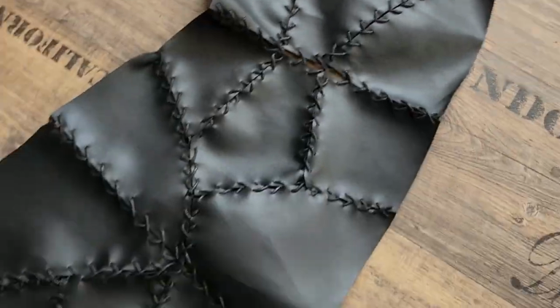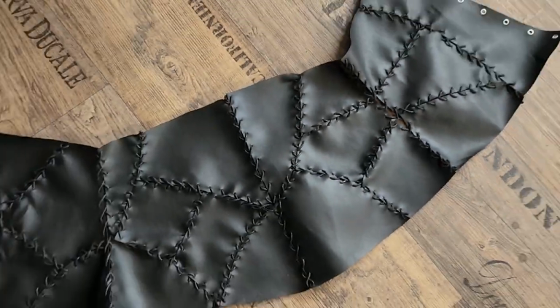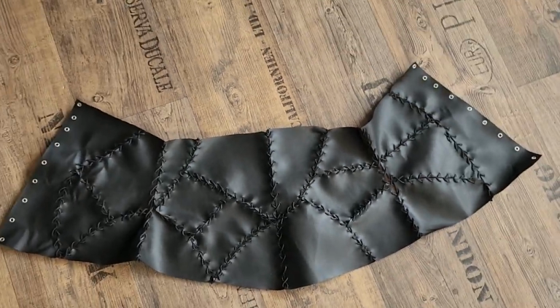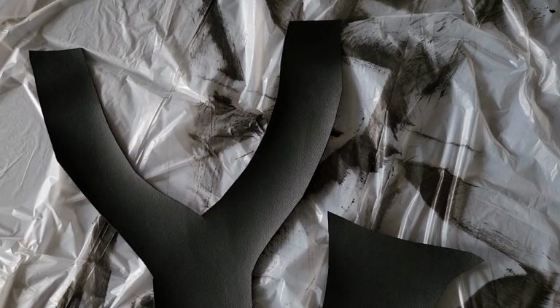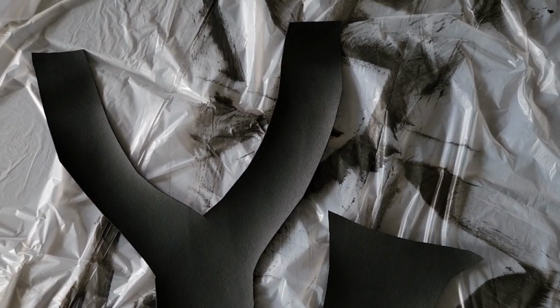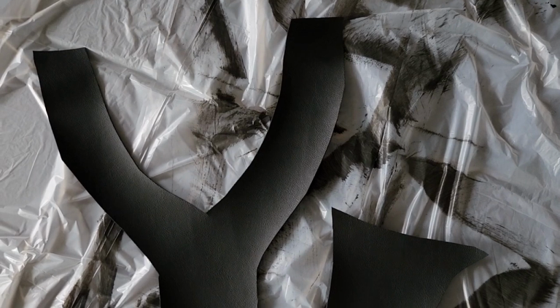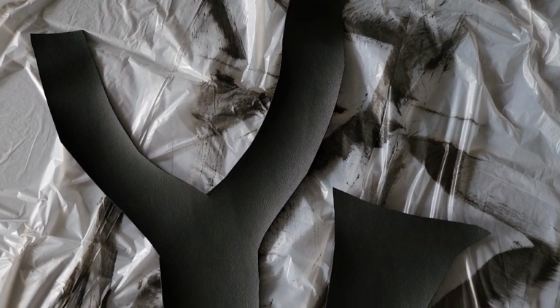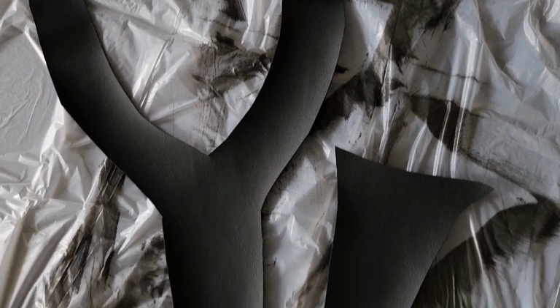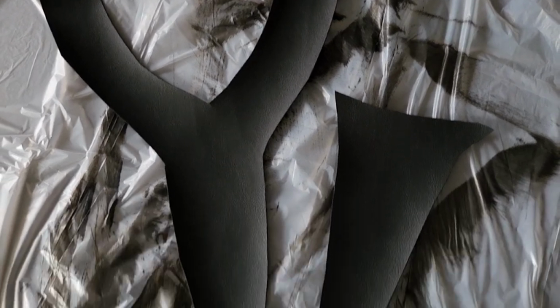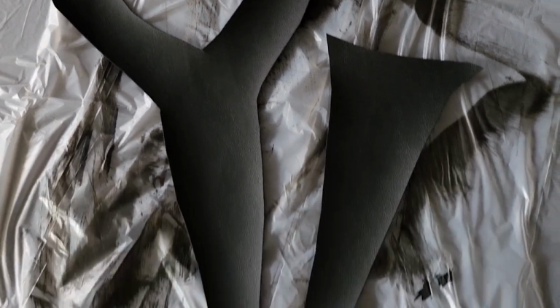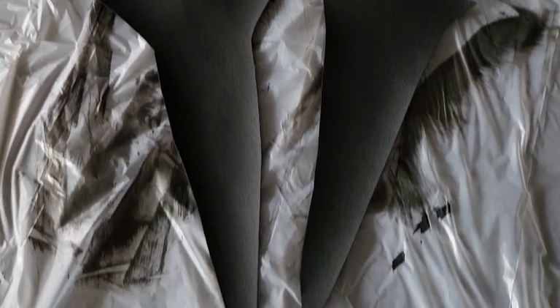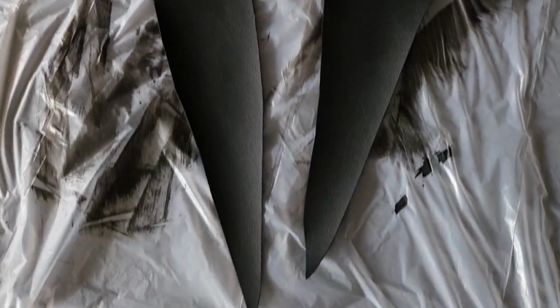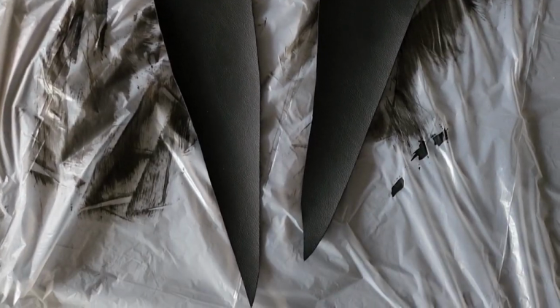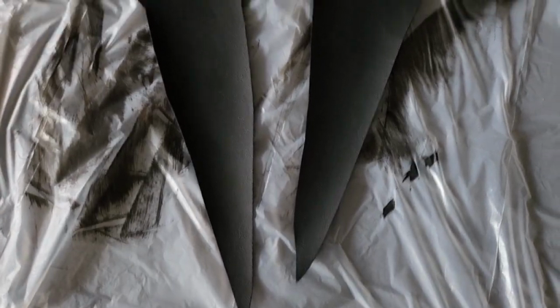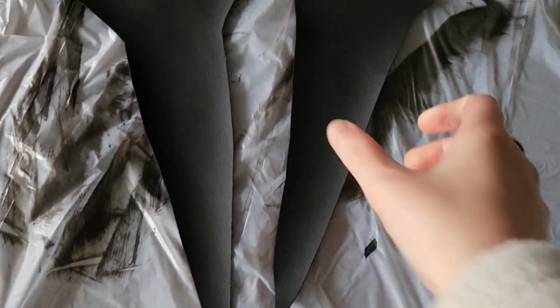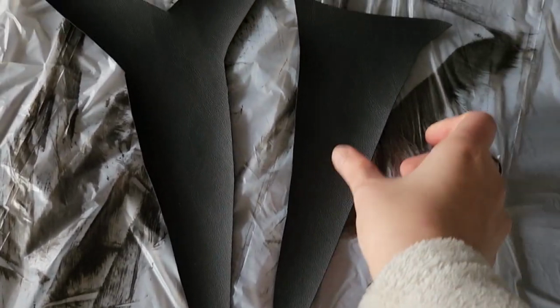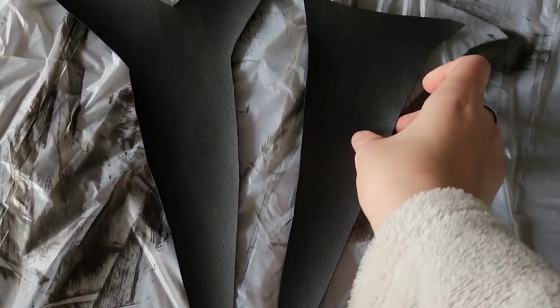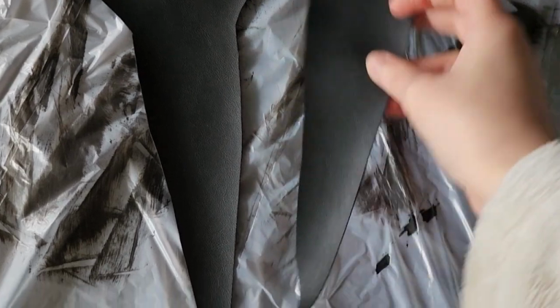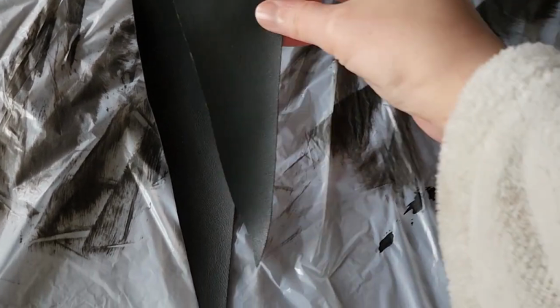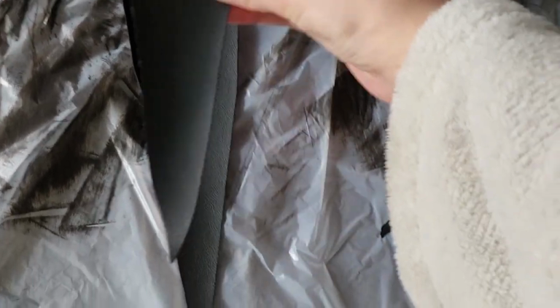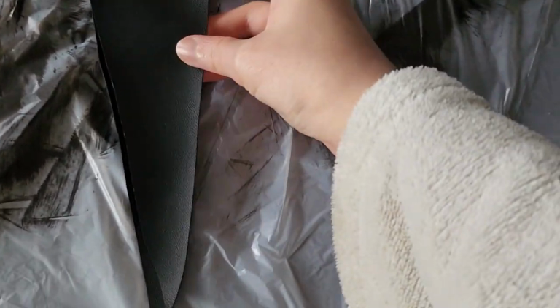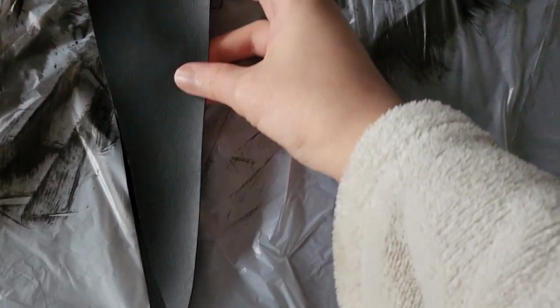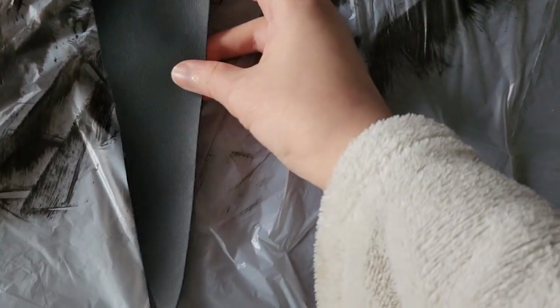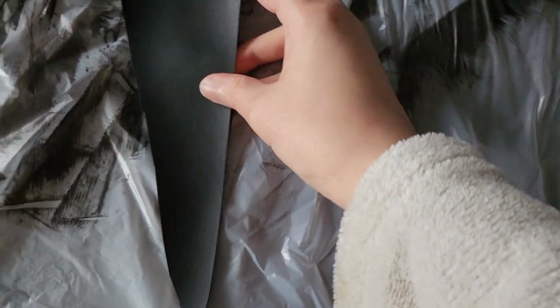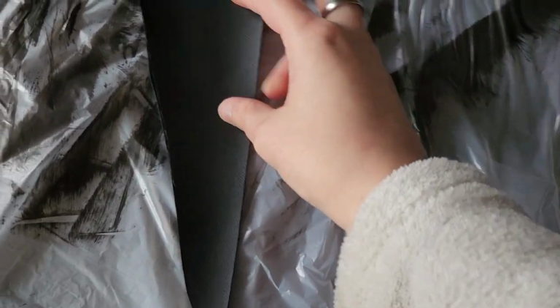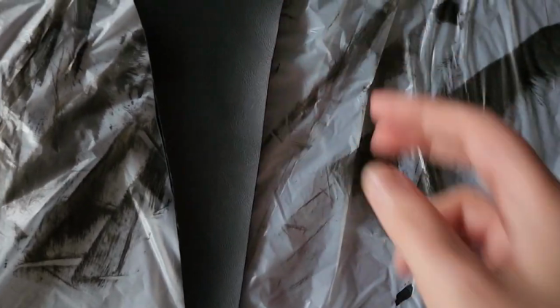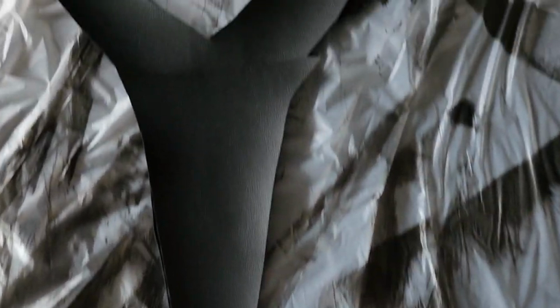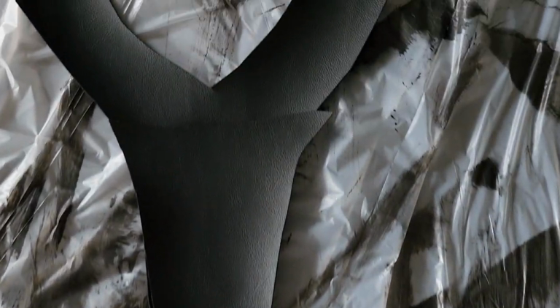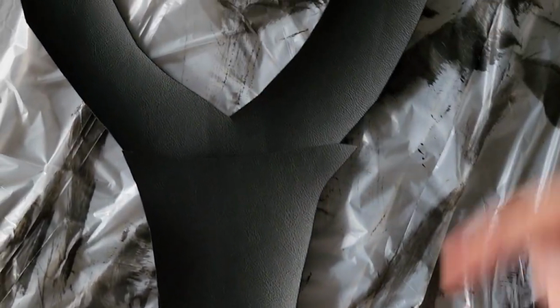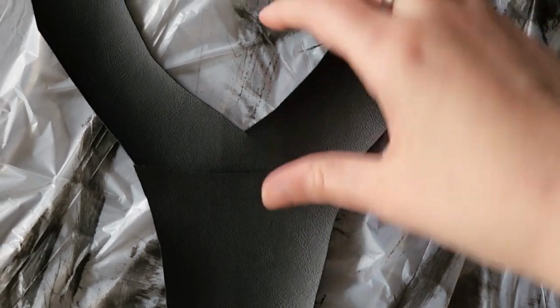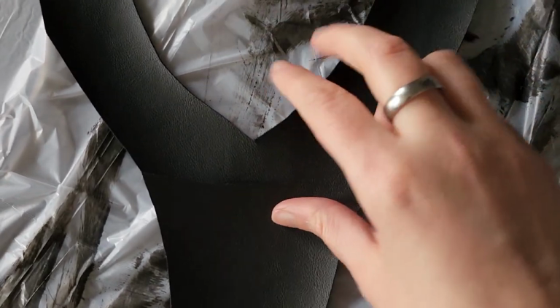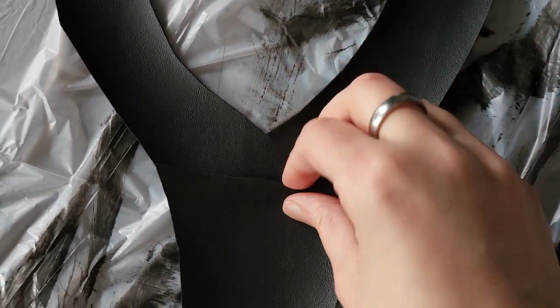For the wand holster, I roughly repeated the same process. What I haven't mentioned yet is that my faux leather was a dark brown which I needed to recolor. I did that with simple acrylic paint and that actually worked surprisingly well.